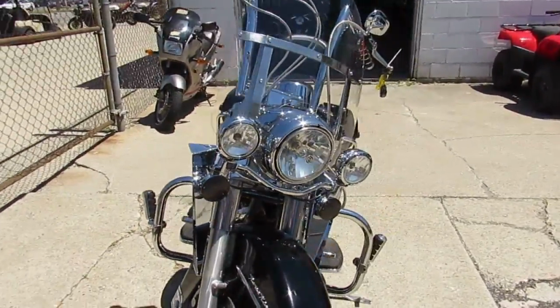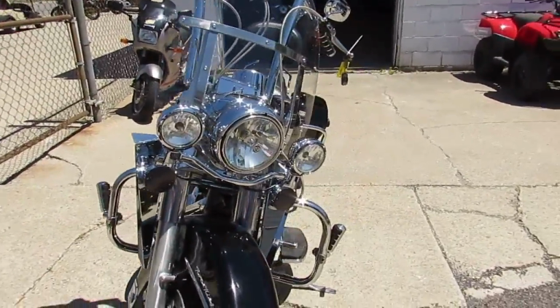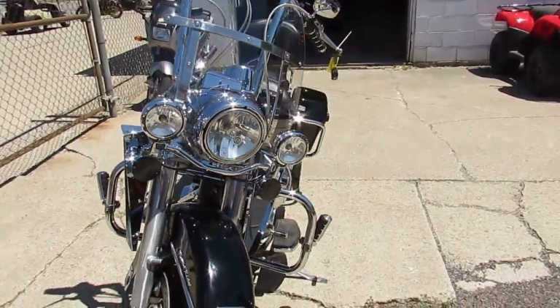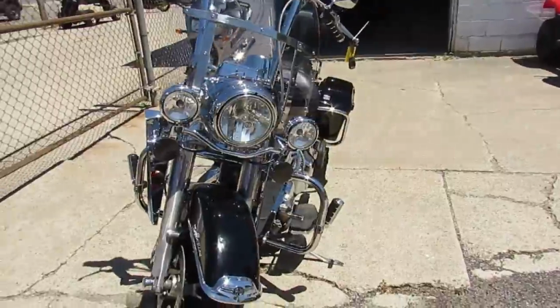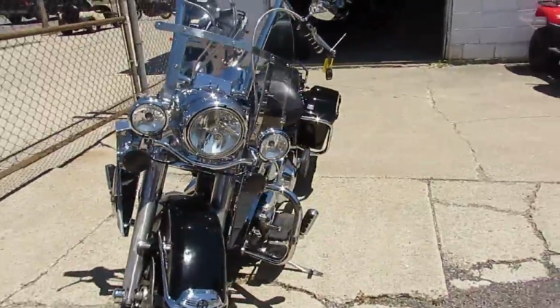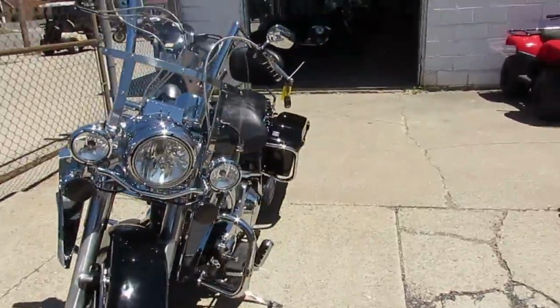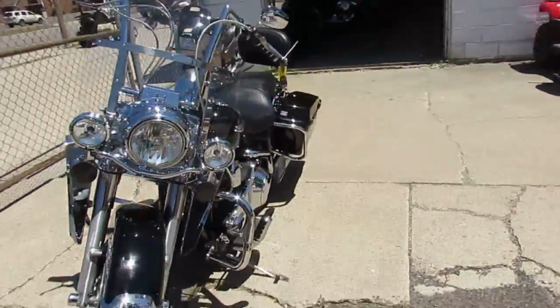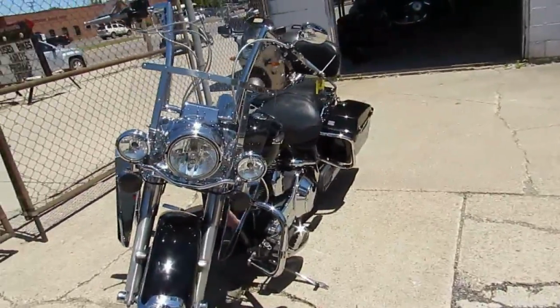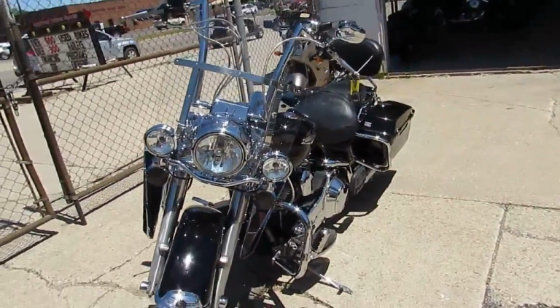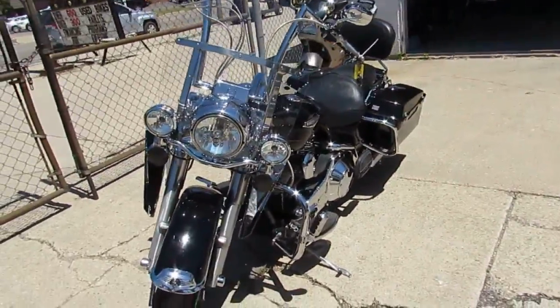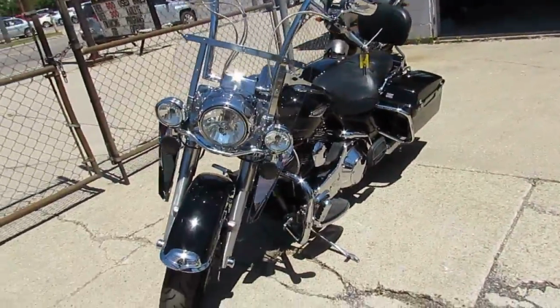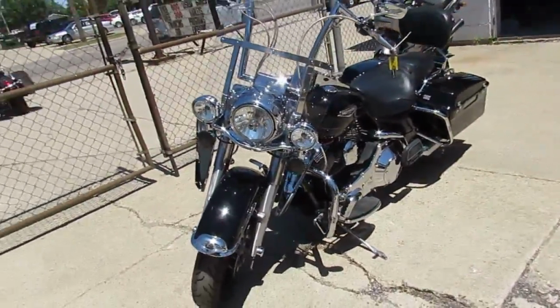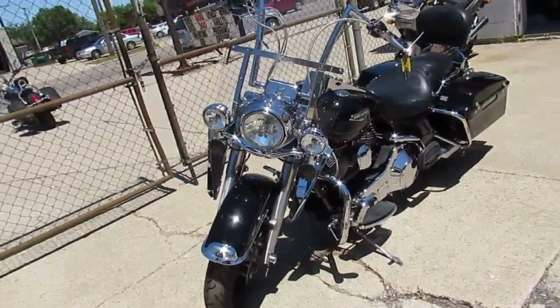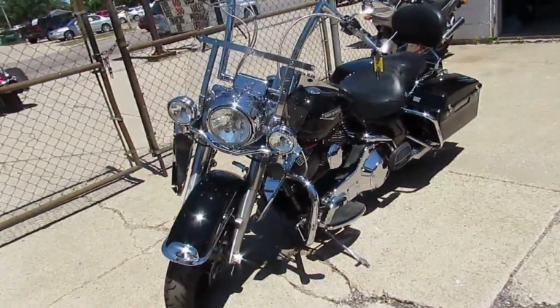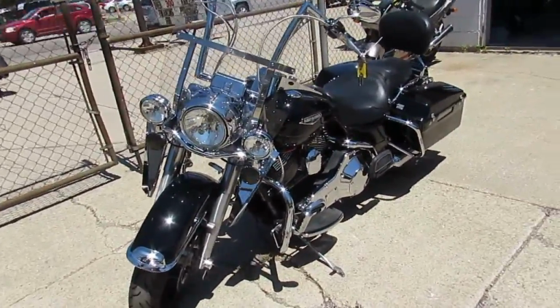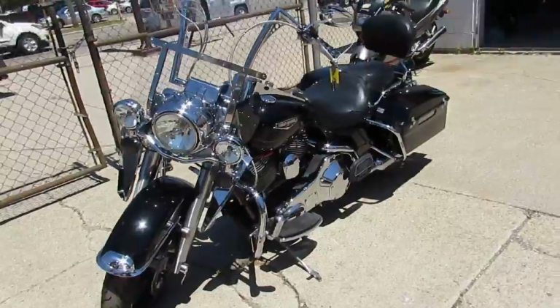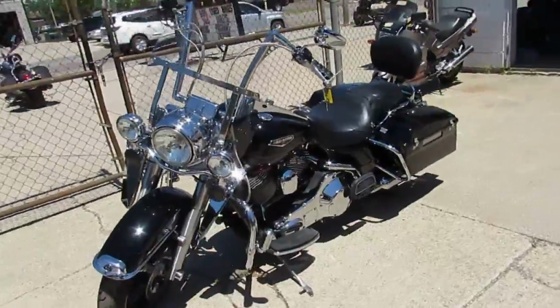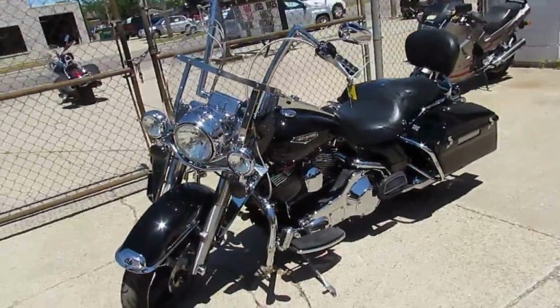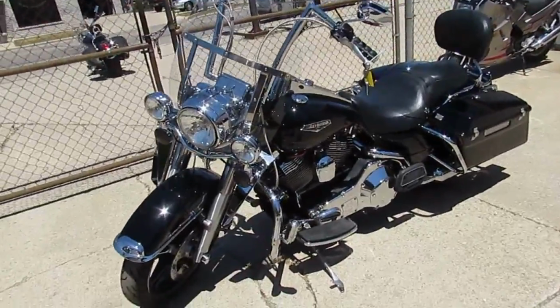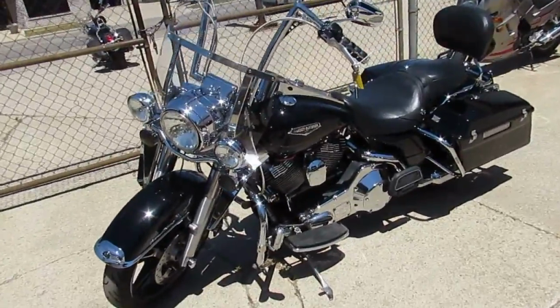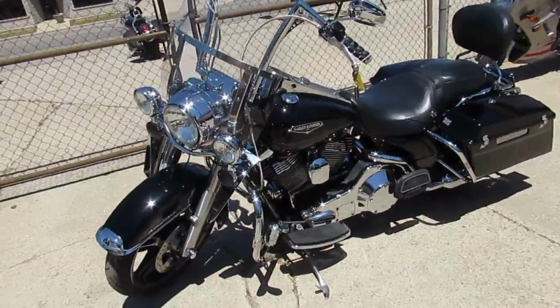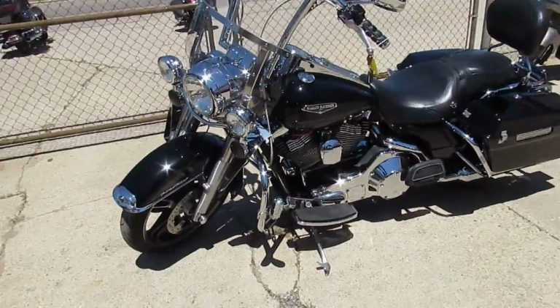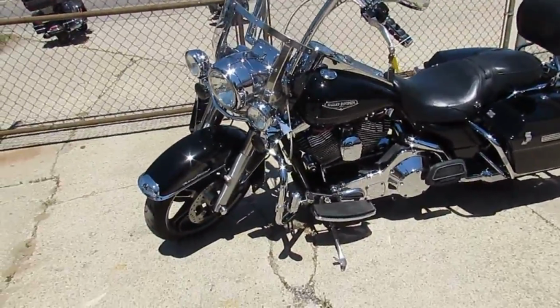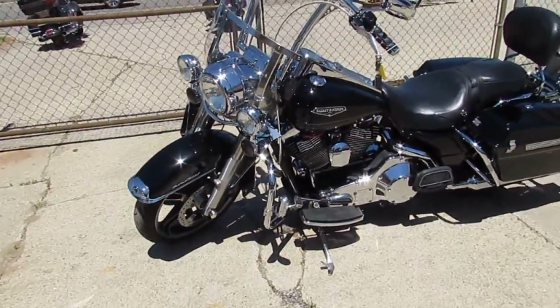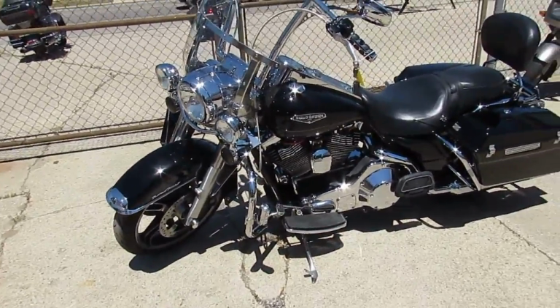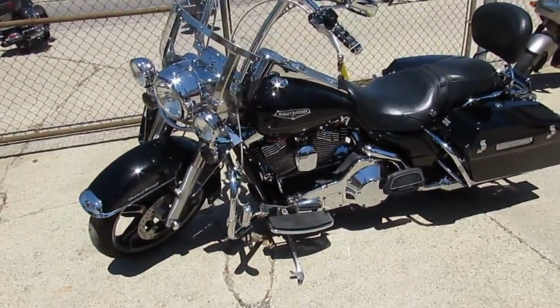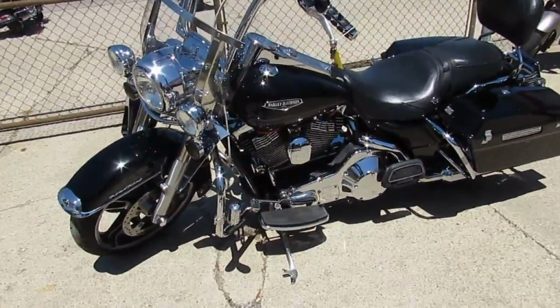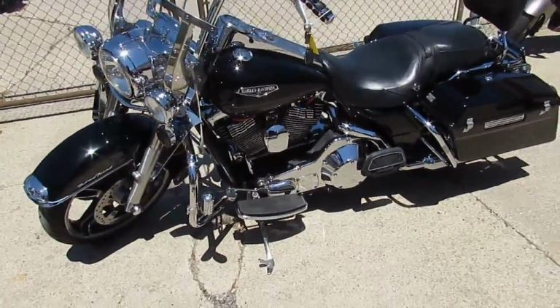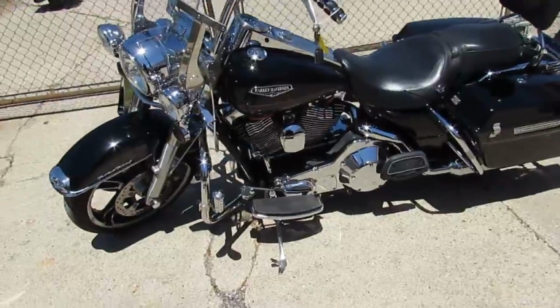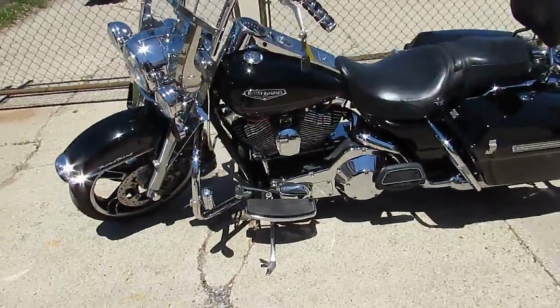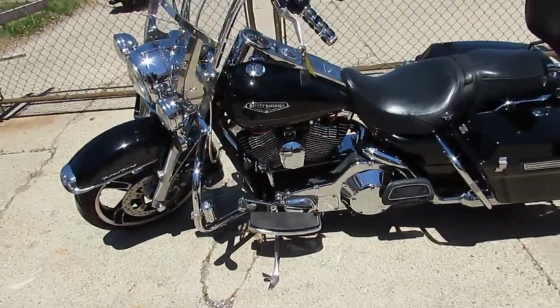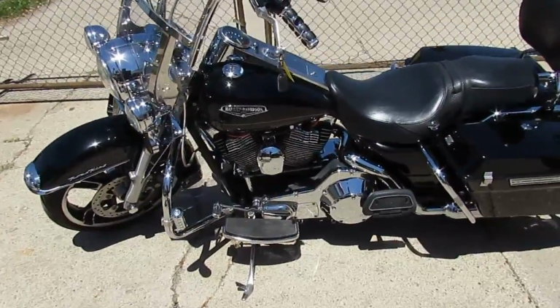This is a nice looking bike, guys. Comes in vivid black — I see it's got an upgraded front wheel. Paint's in great shape, chrome's in great shape. This is a nice one, can't go wrong. It's got the highway bars with pegs on it.